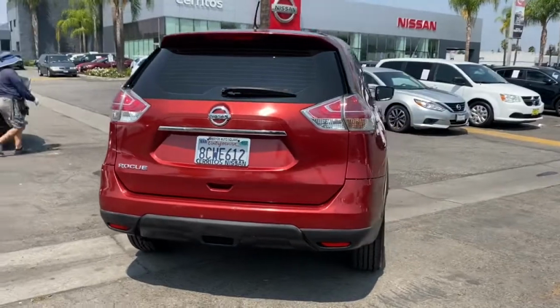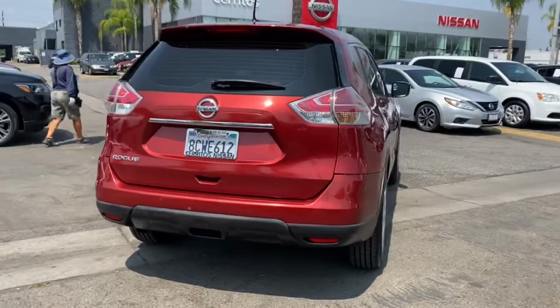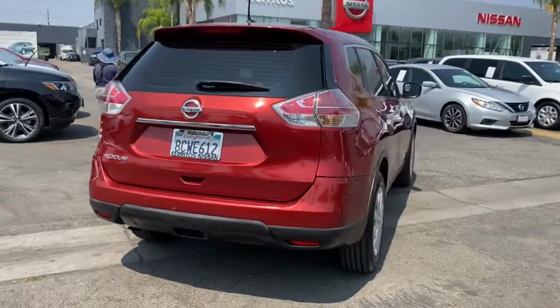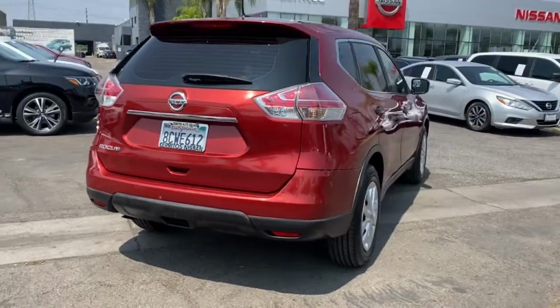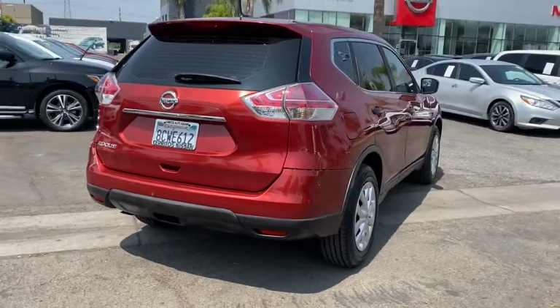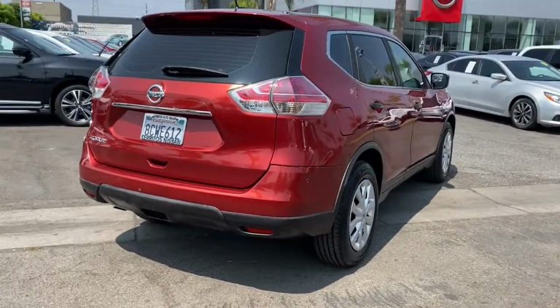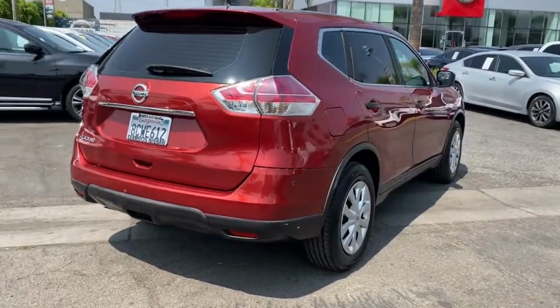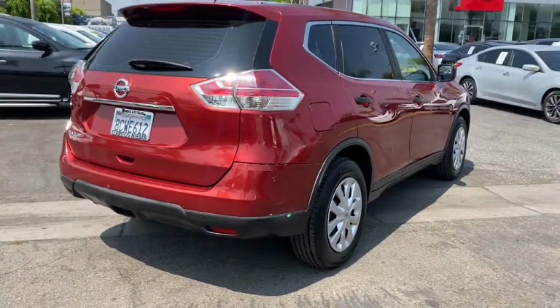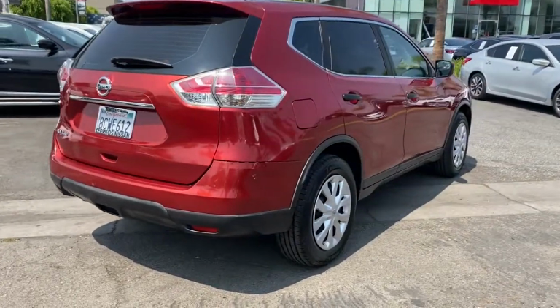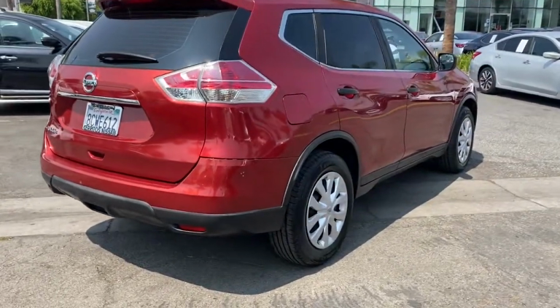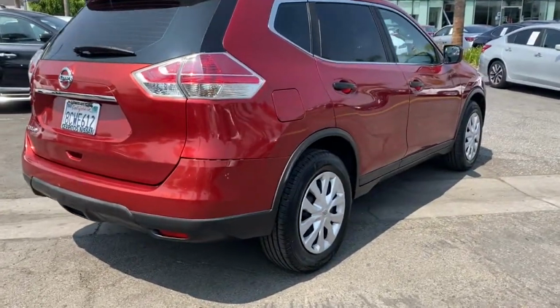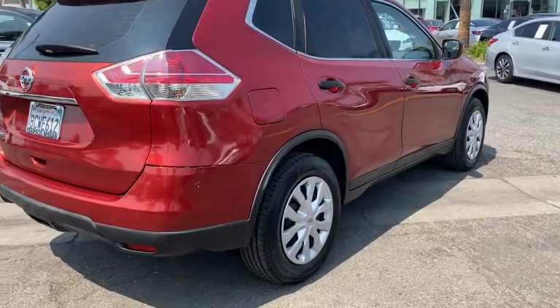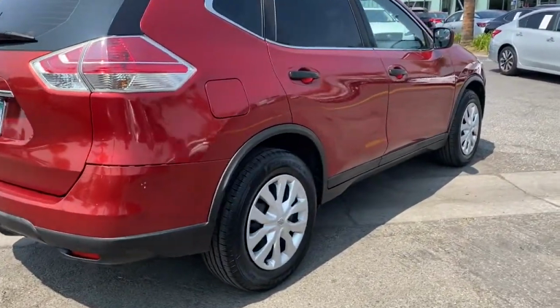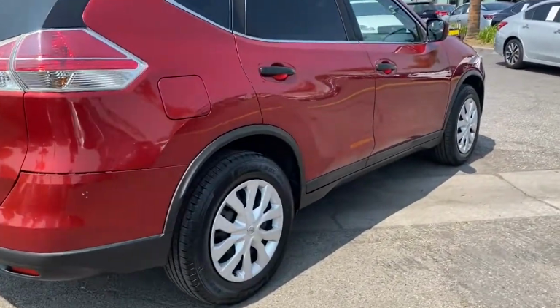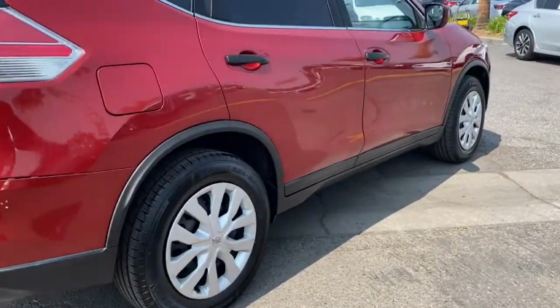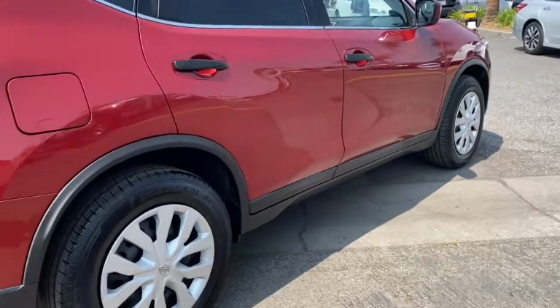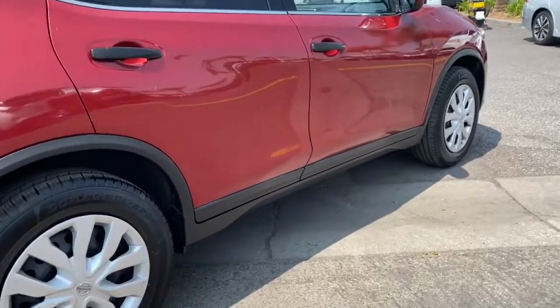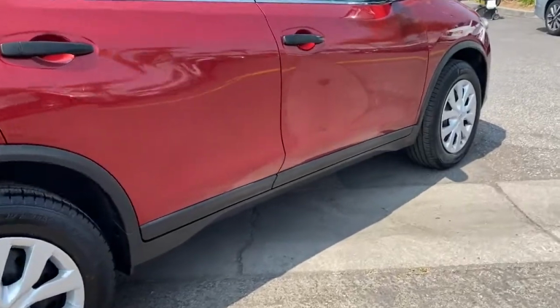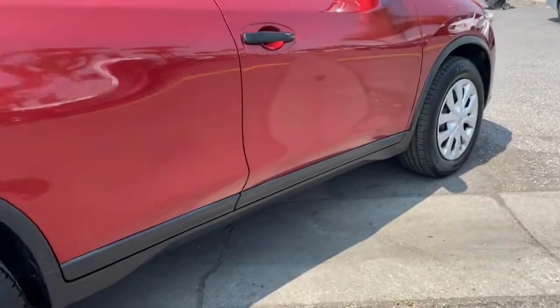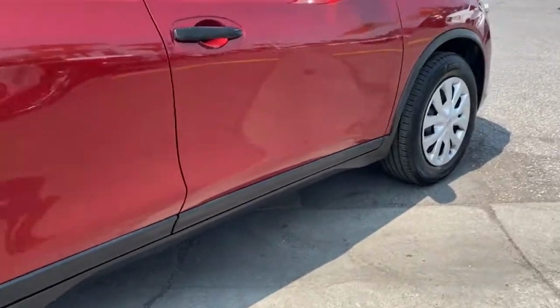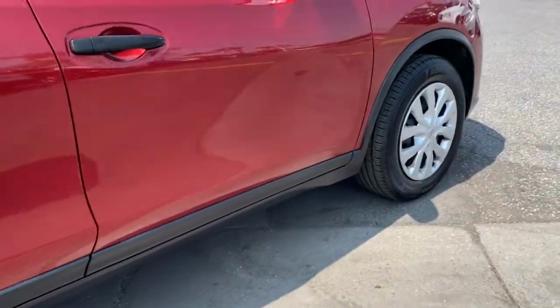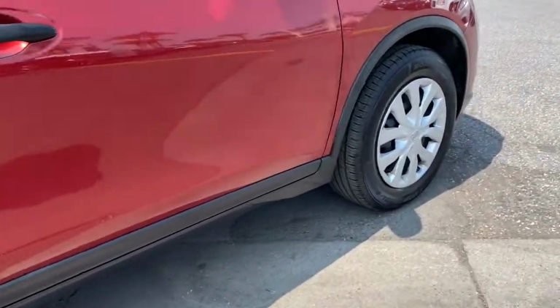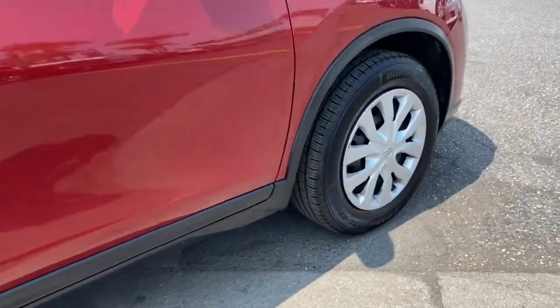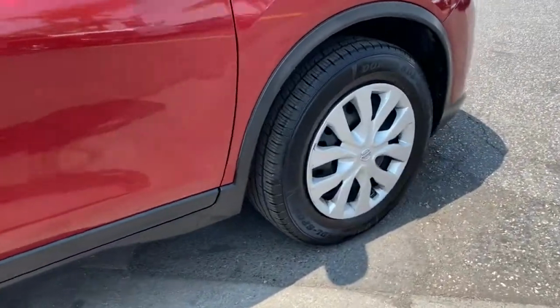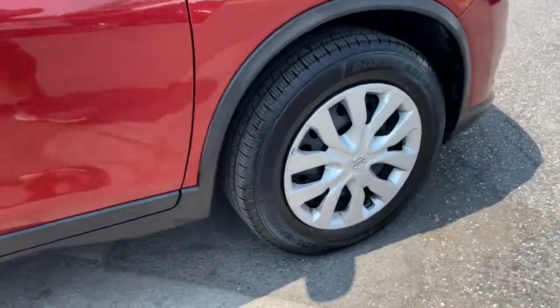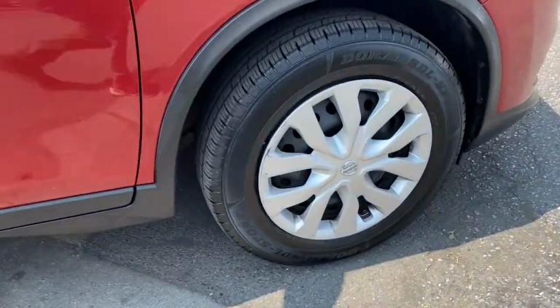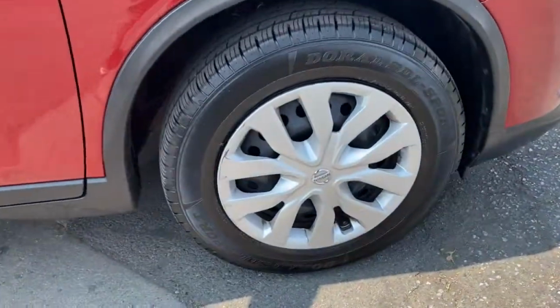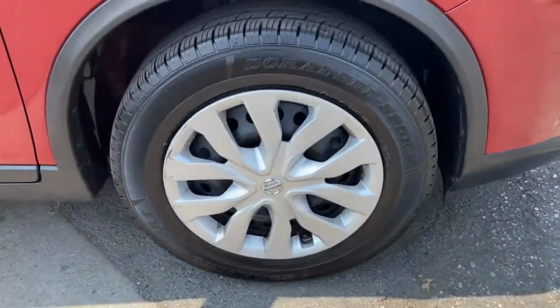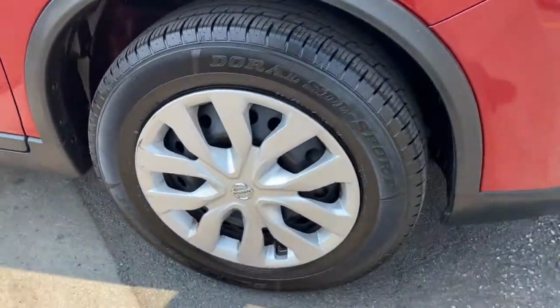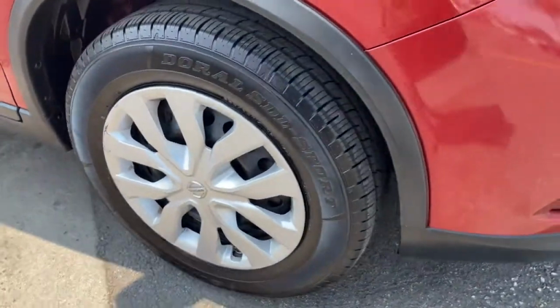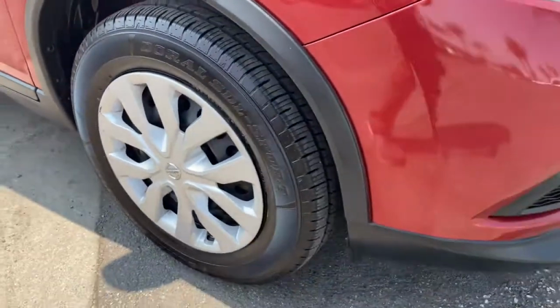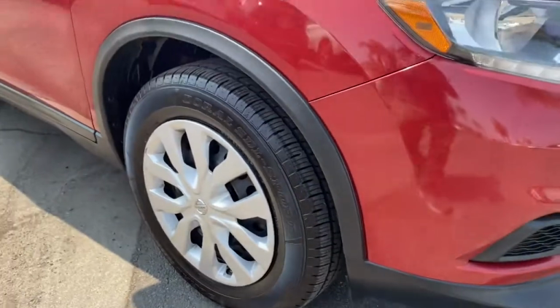This can-do crossover anticipates your wants and needs with a quiet, comfortable ride in a spacious, well-equipped cabin. The following are some of this vehicle's highlighted options.